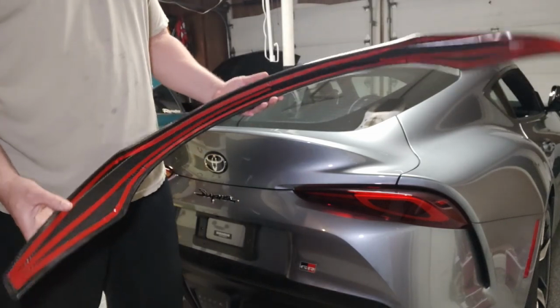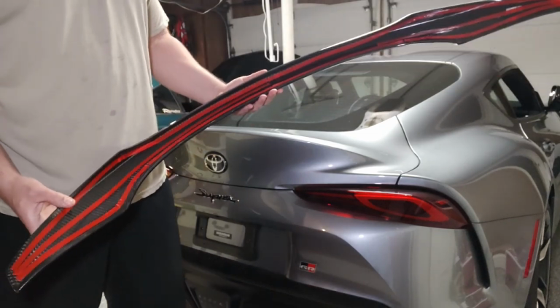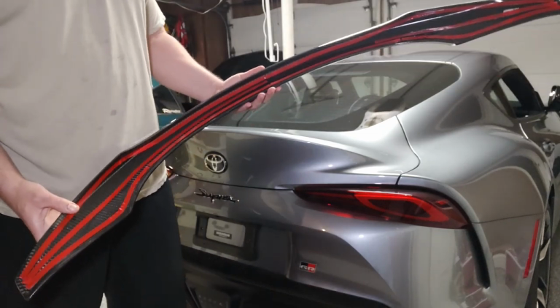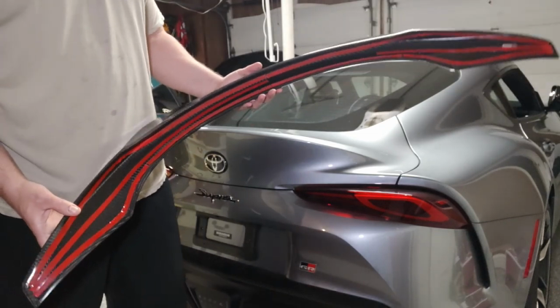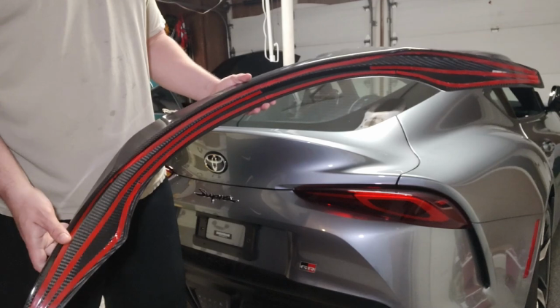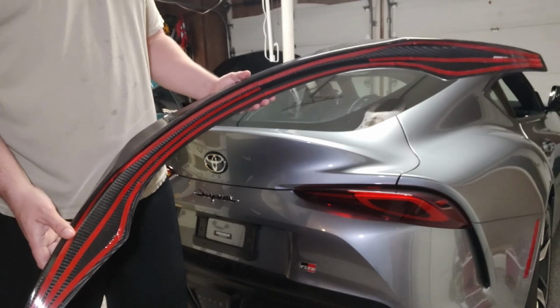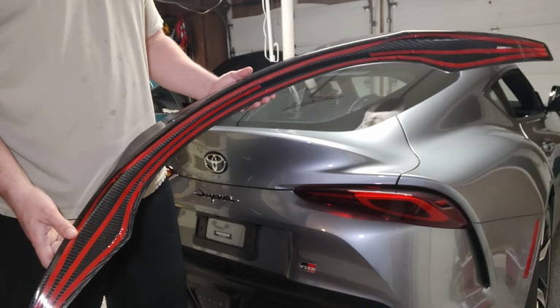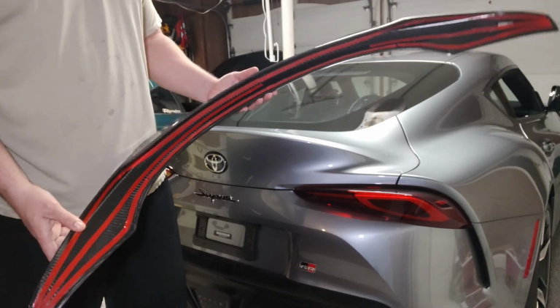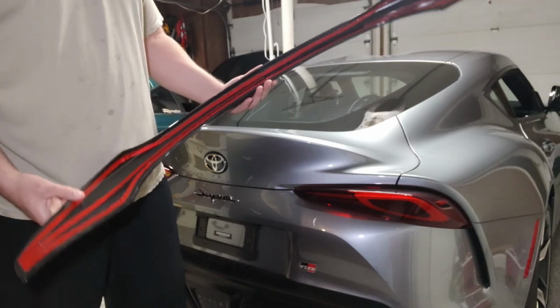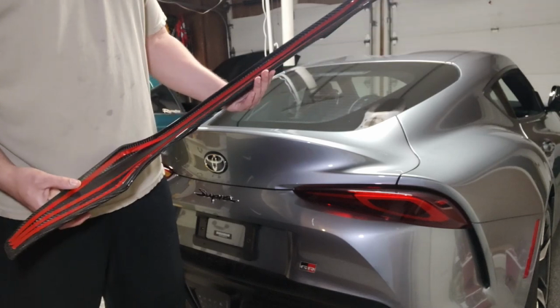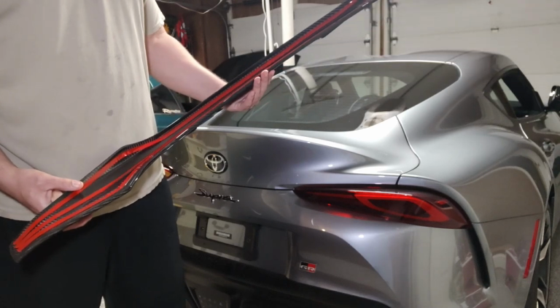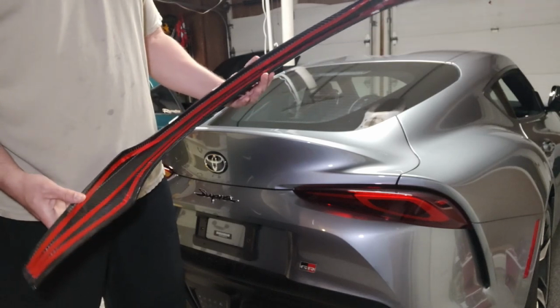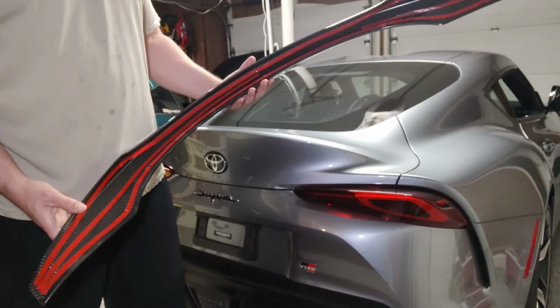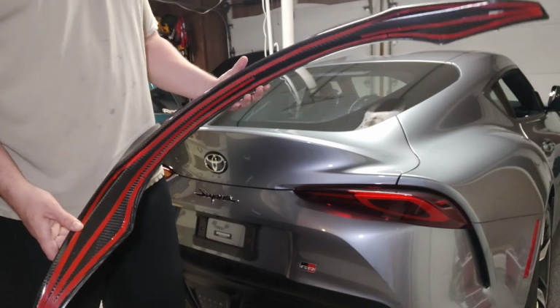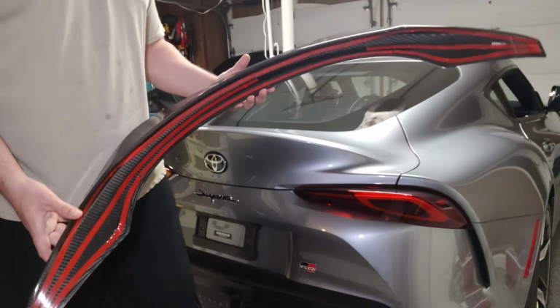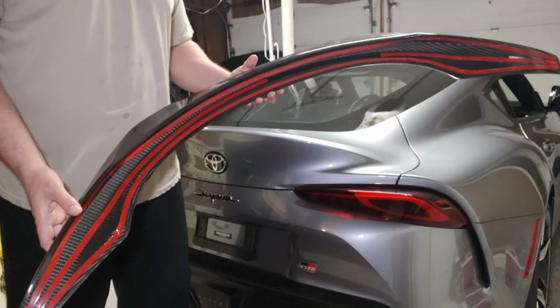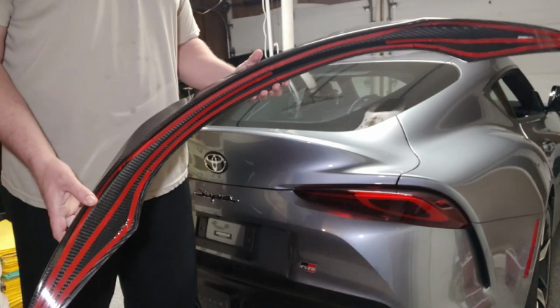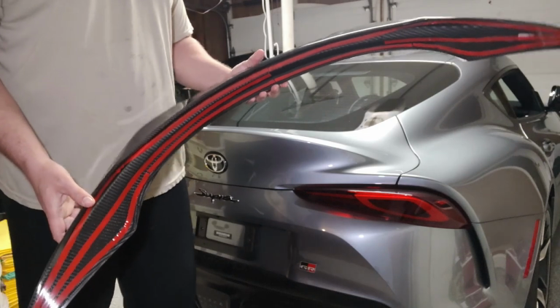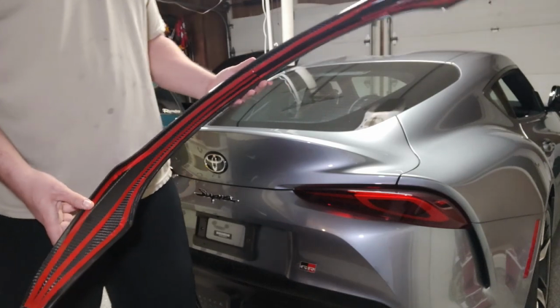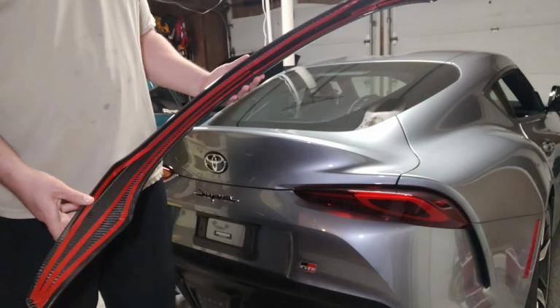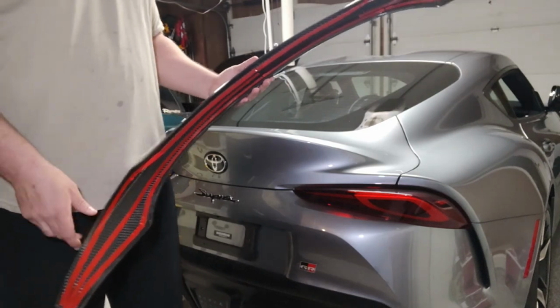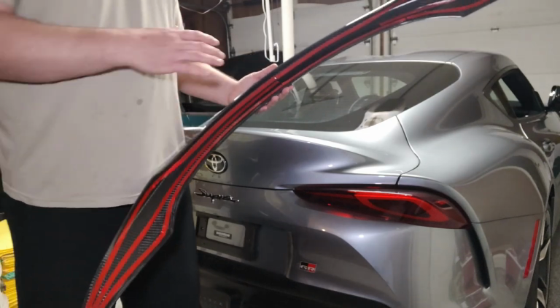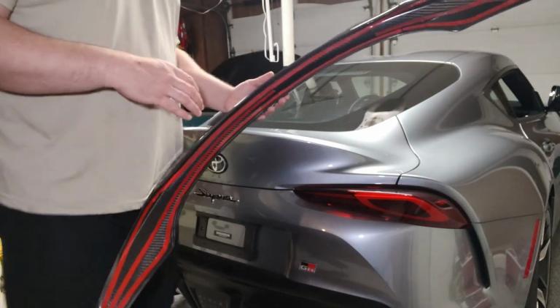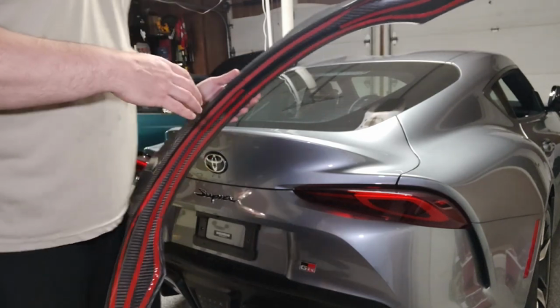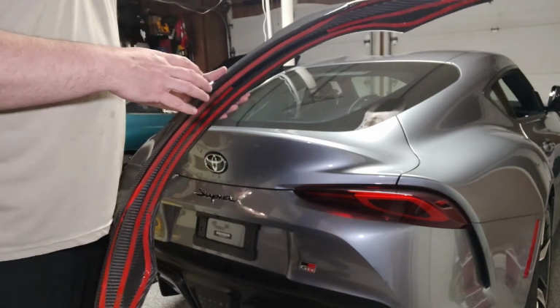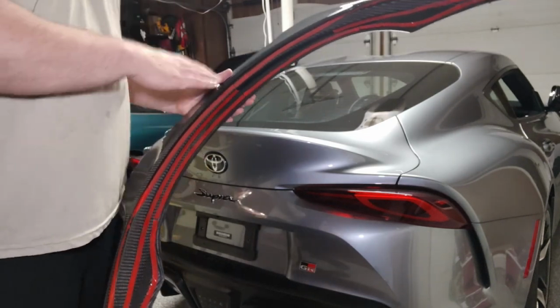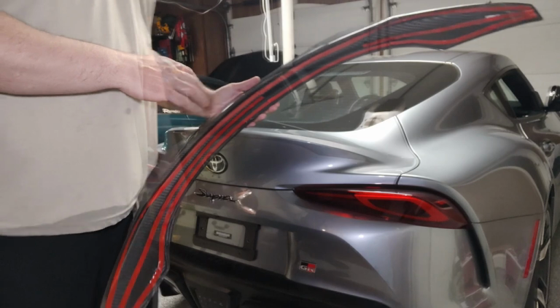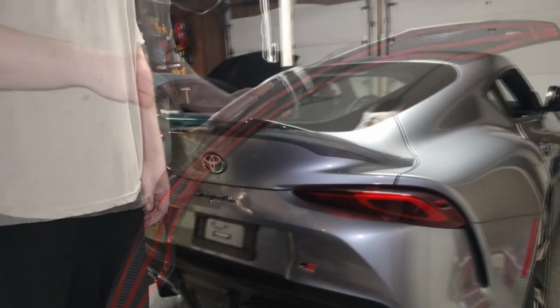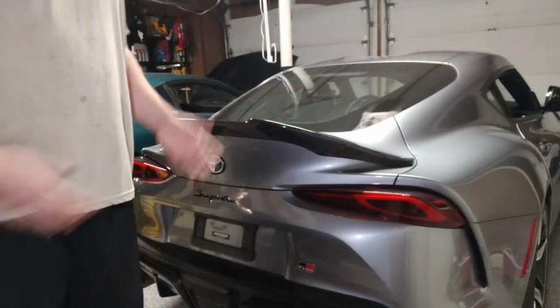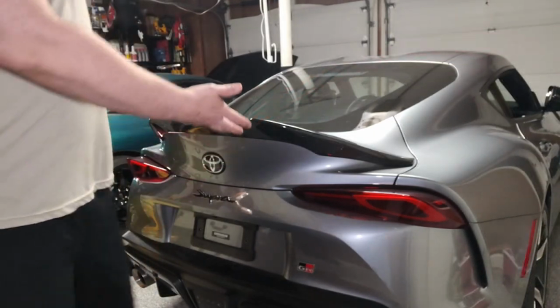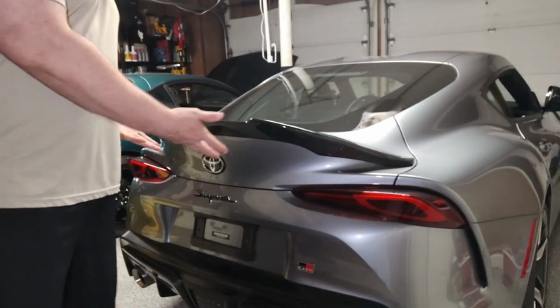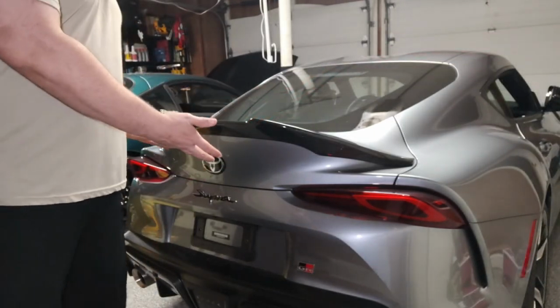So that's where I concentrated, and I don't envision having any issues with this. The biggest problem with the install is going to be lining it up properly, so I'm going to move on to test fitting and getting the wing installed.